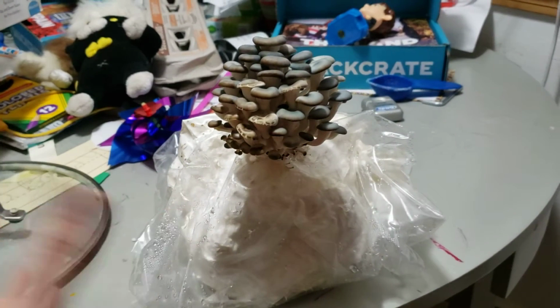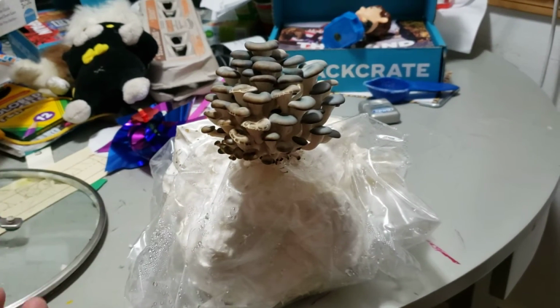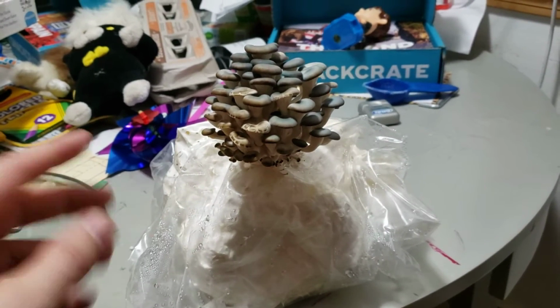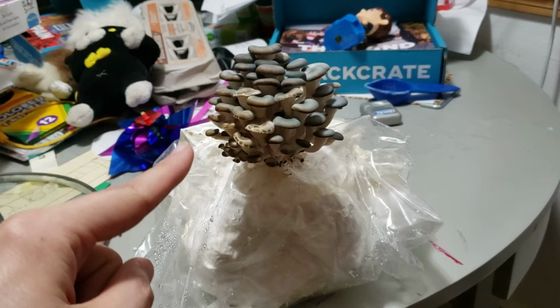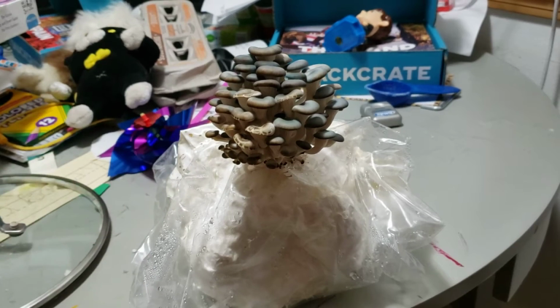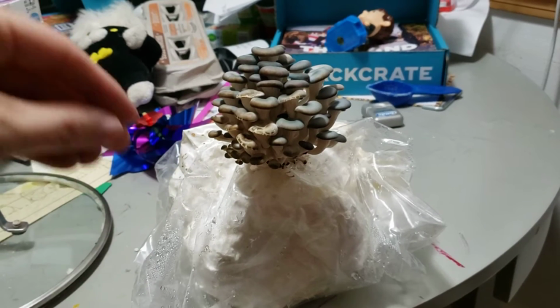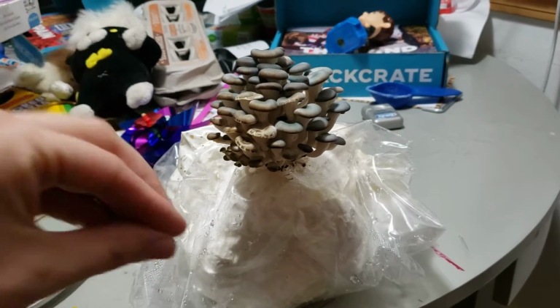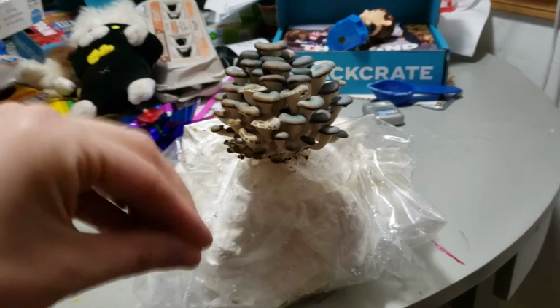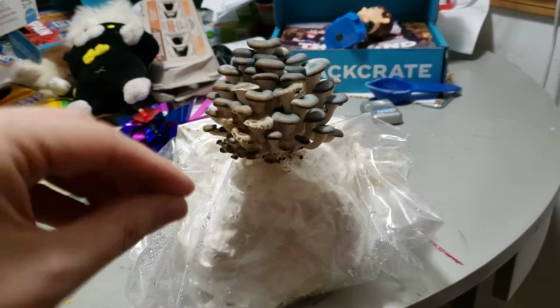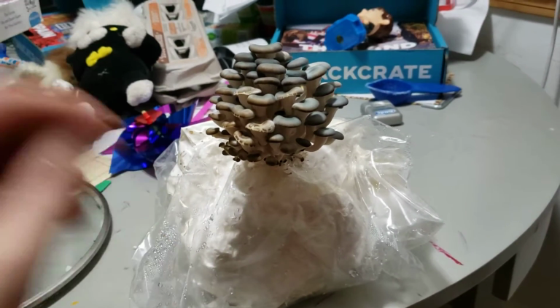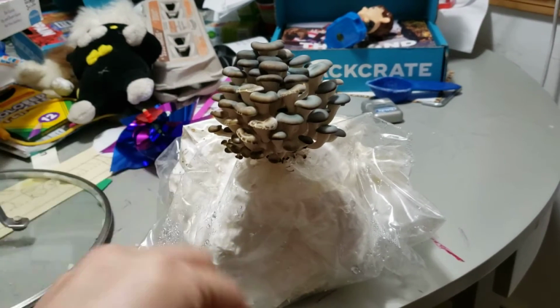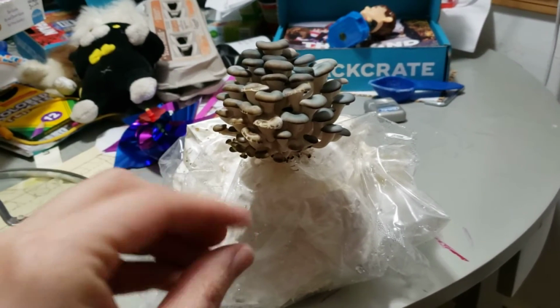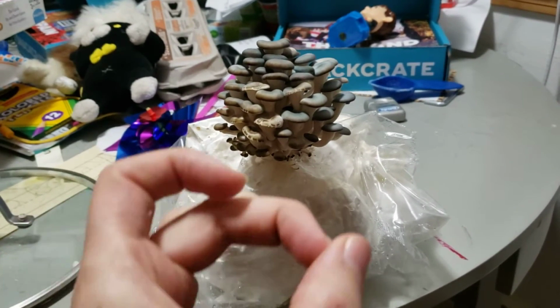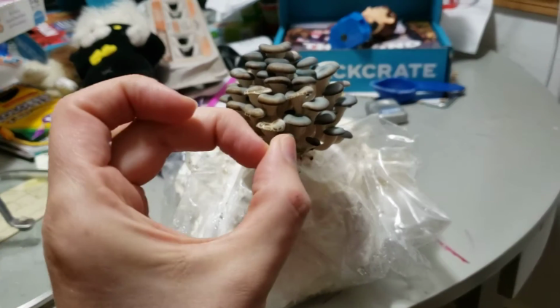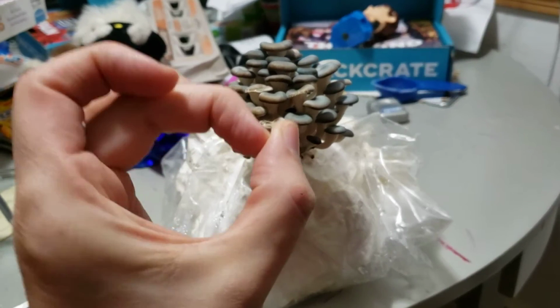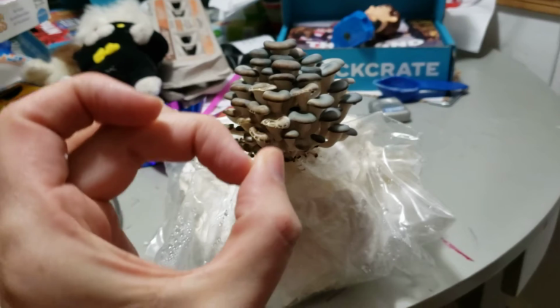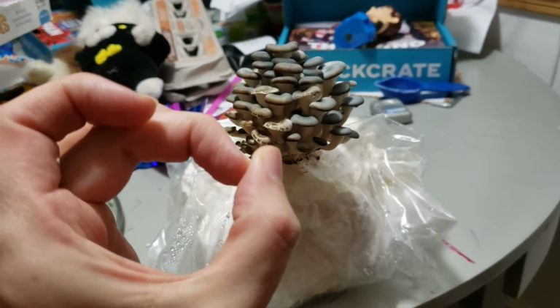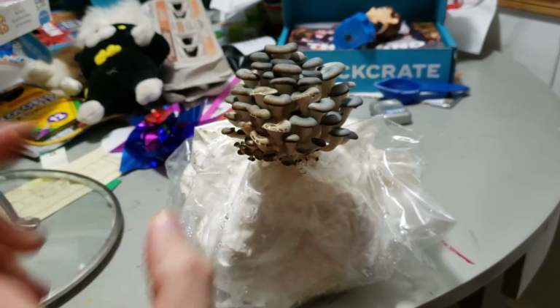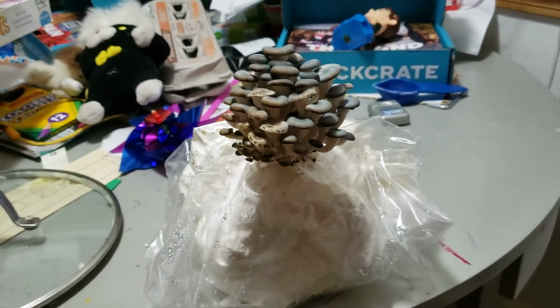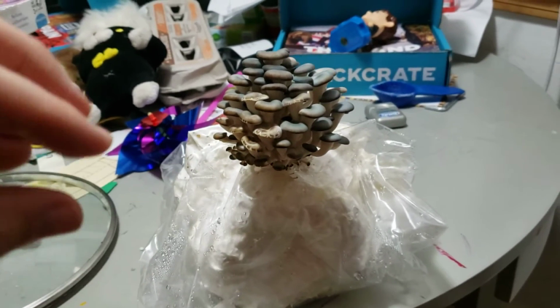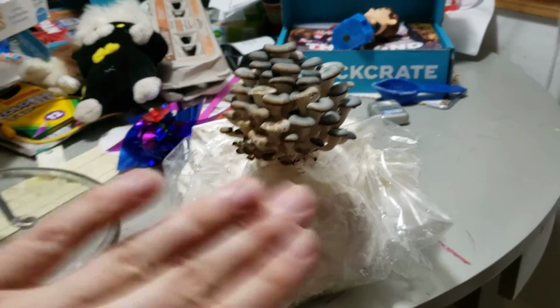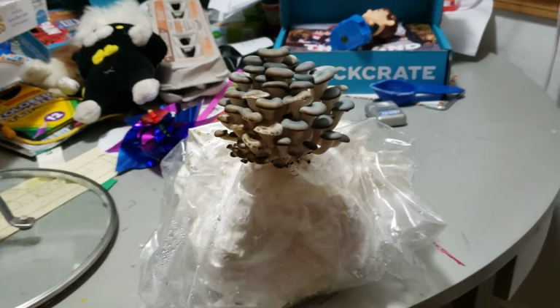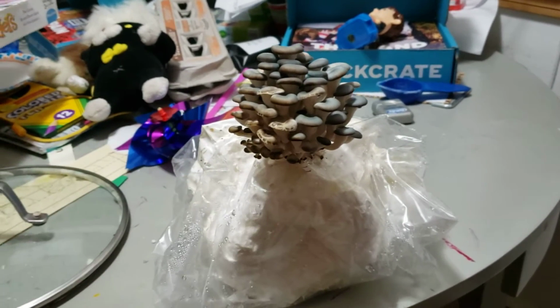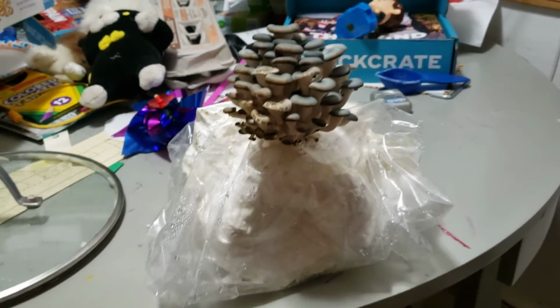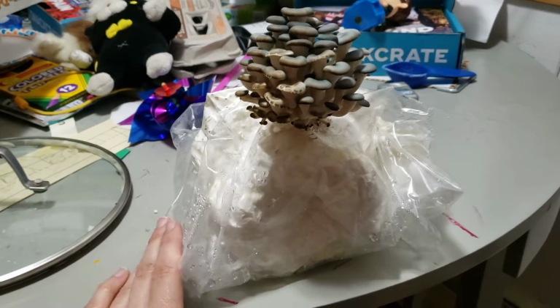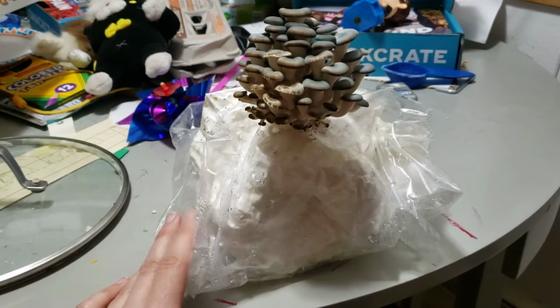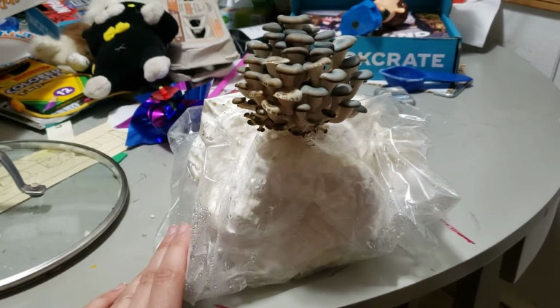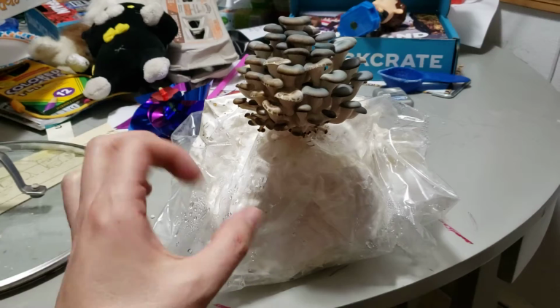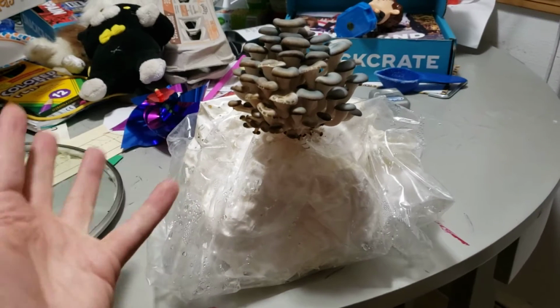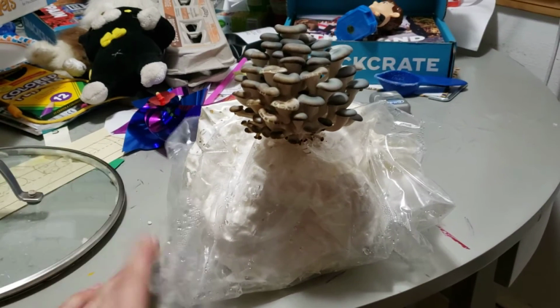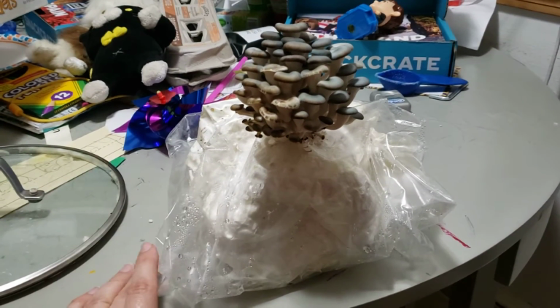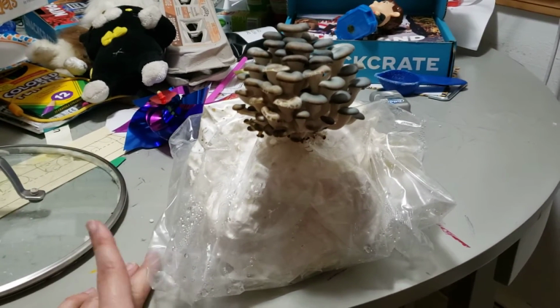I took some grain spawn — blue oyster mushroom — and I actually stuffed it down inside the tube, what was left of the inside of the roll, and just filled that right up to the top, closed it up, and put it in a warm place.